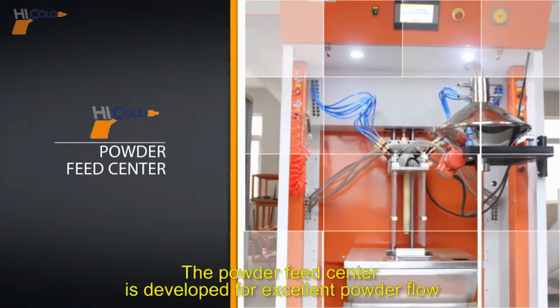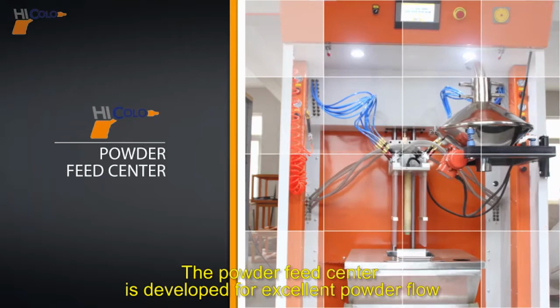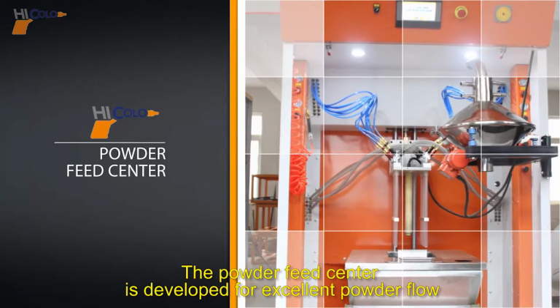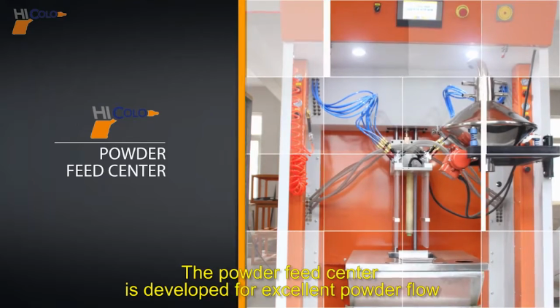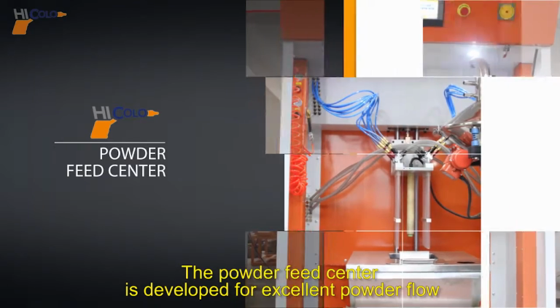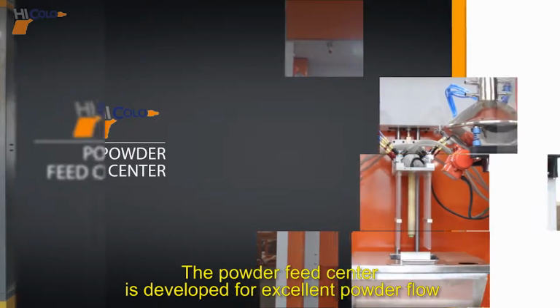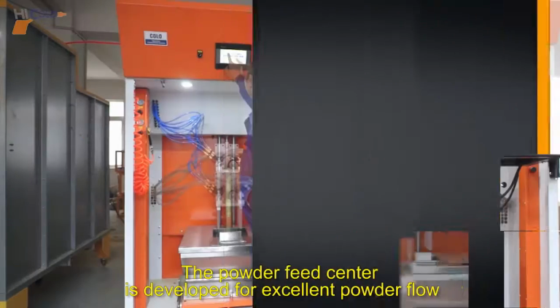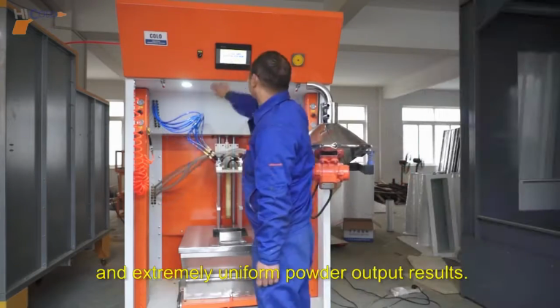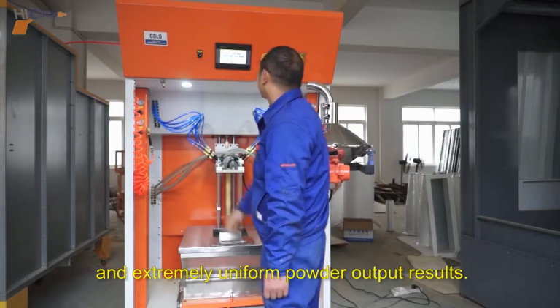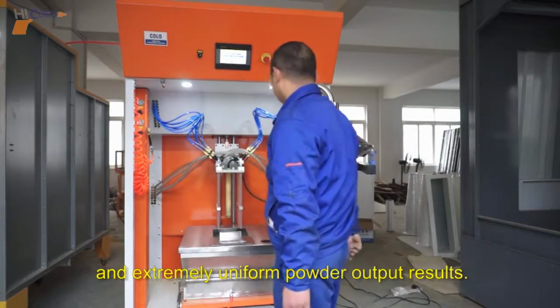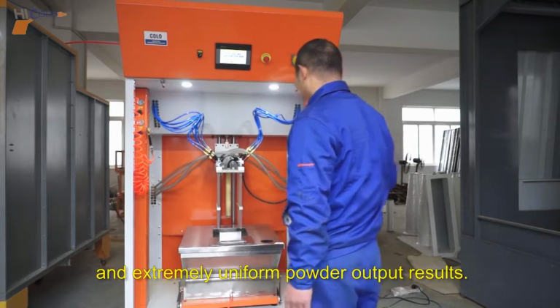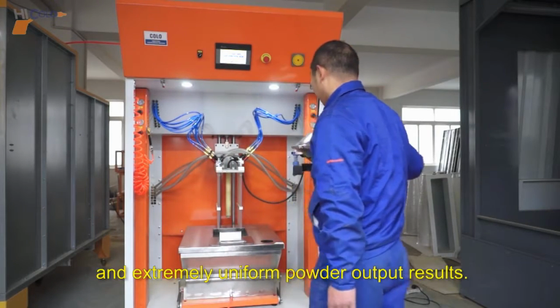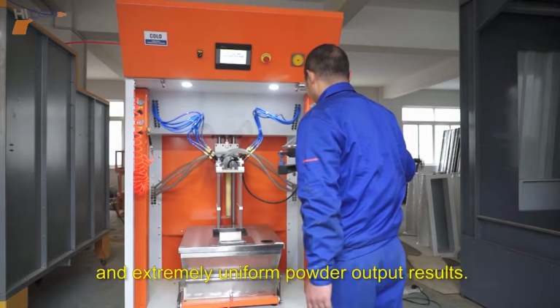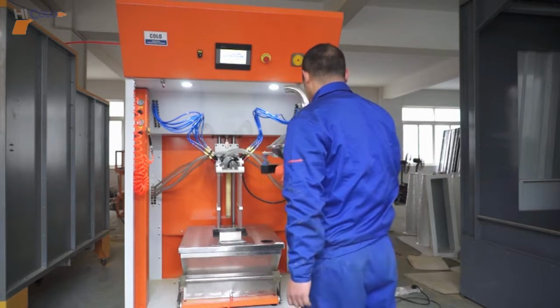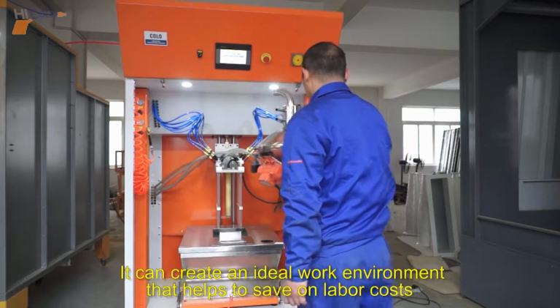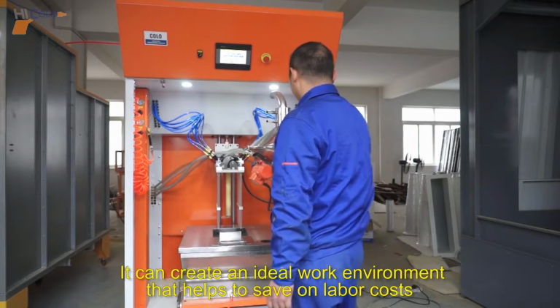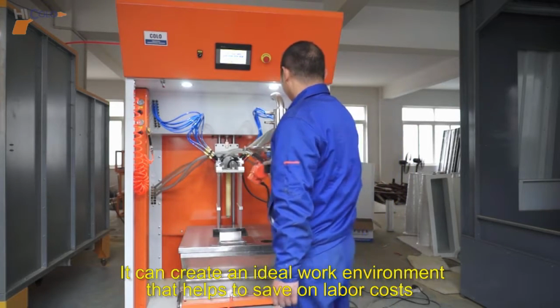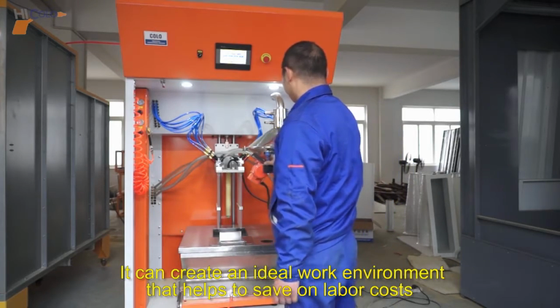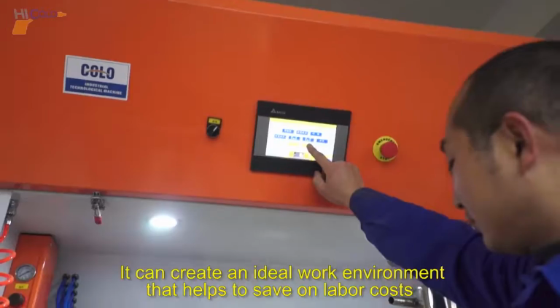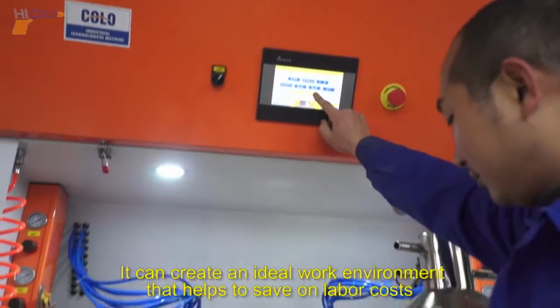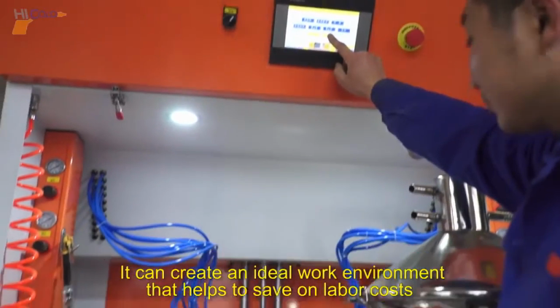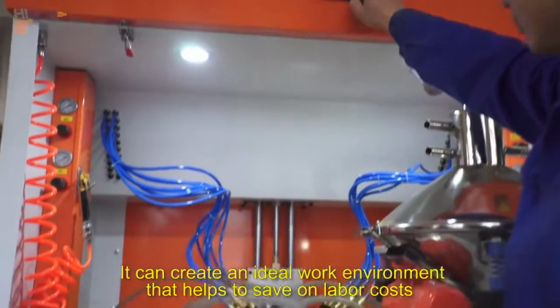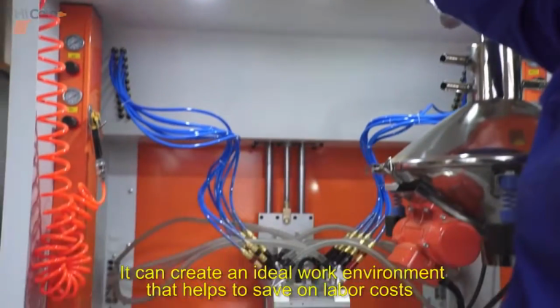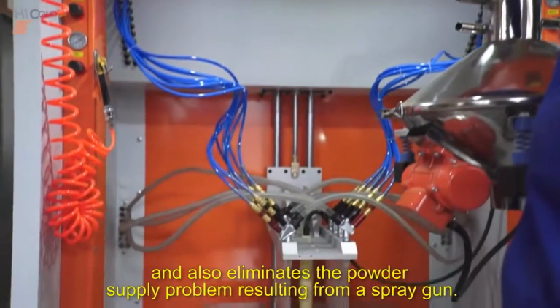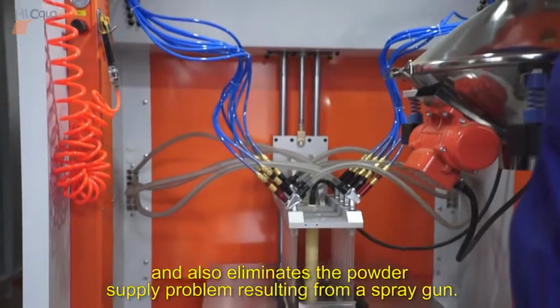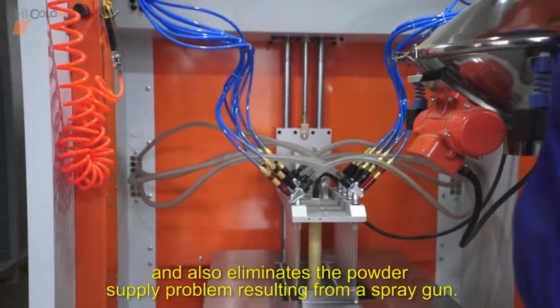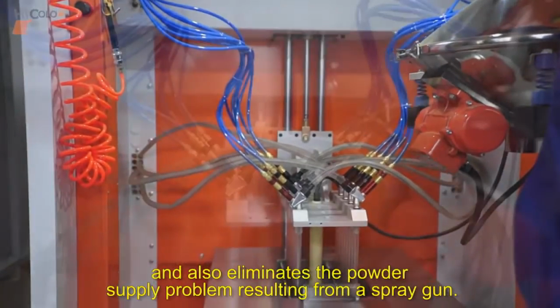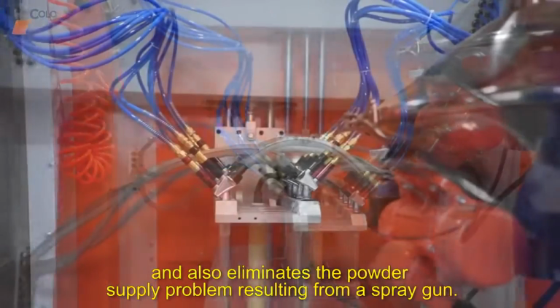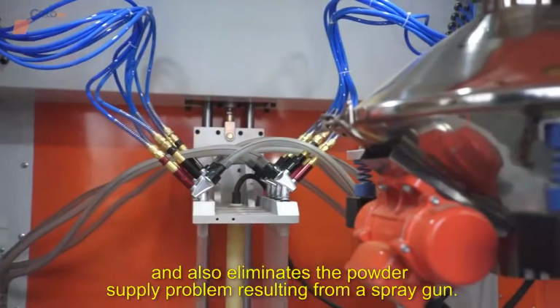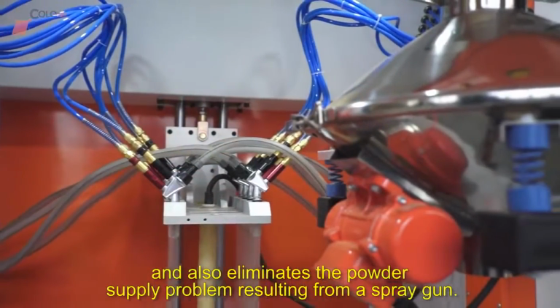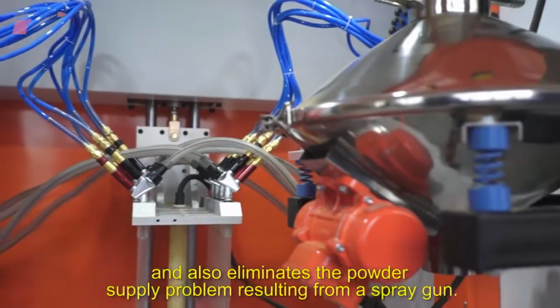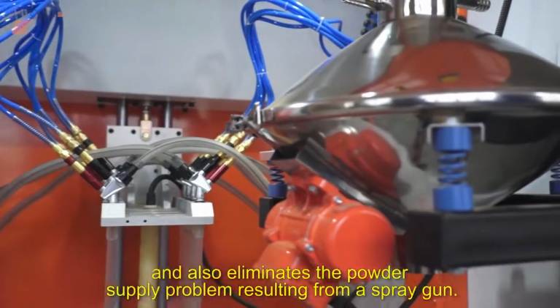The powder feed center is developed for excellent powder flow and extremely uniform powder output results. It can create an ideal work environment that helps to save on labor costs and also eliminates the powder supply problem resulting from a spray gun.